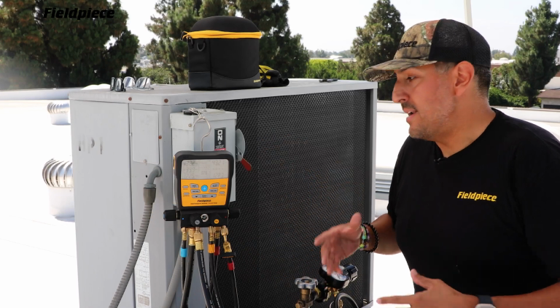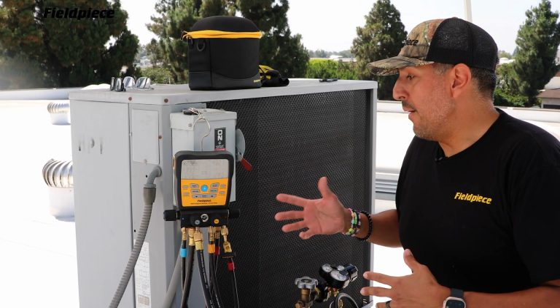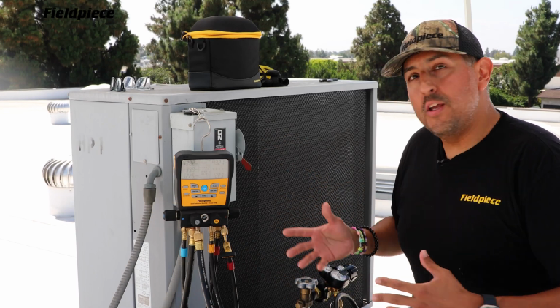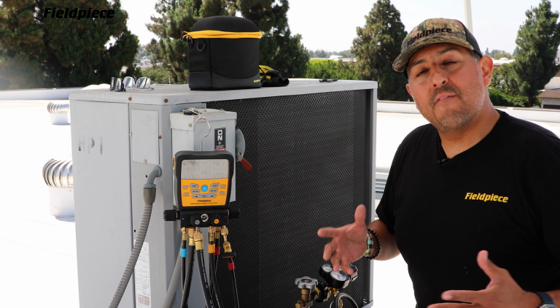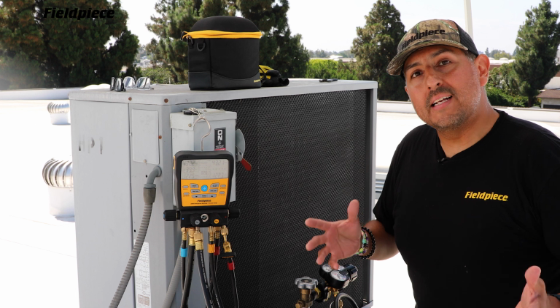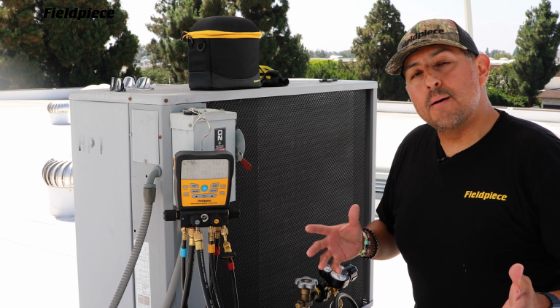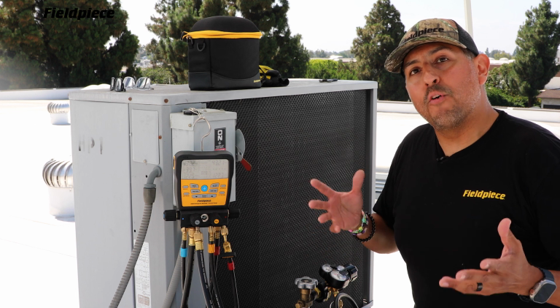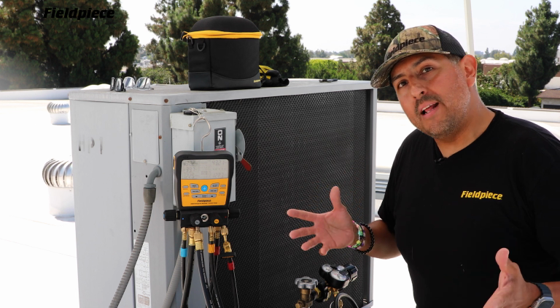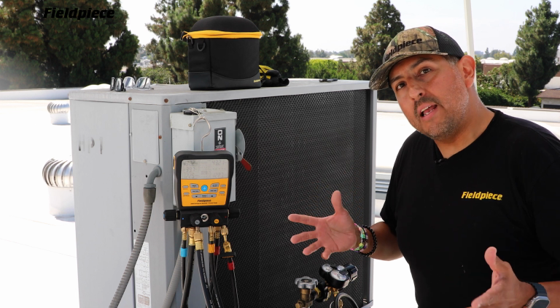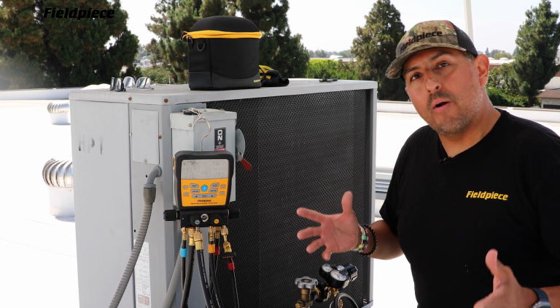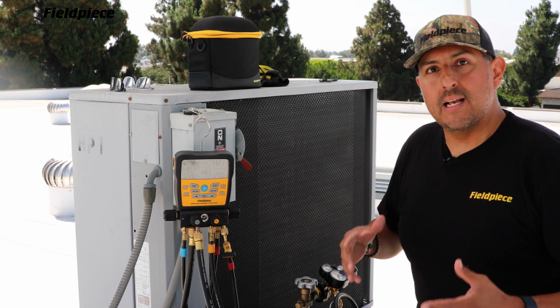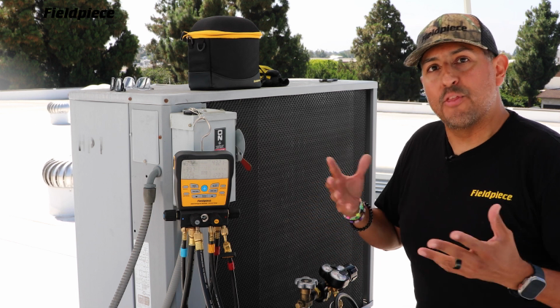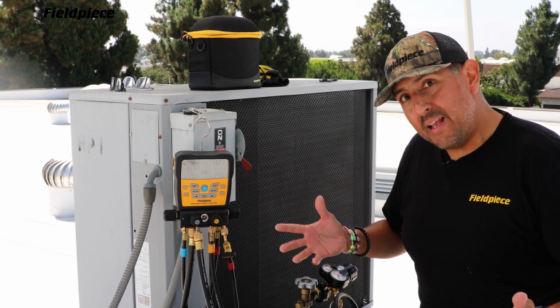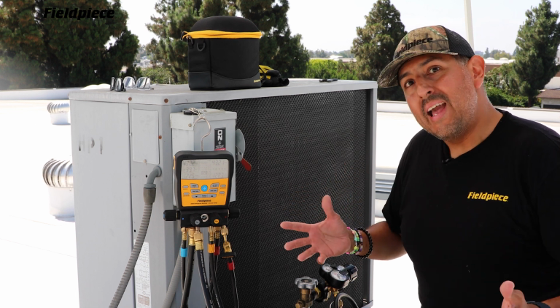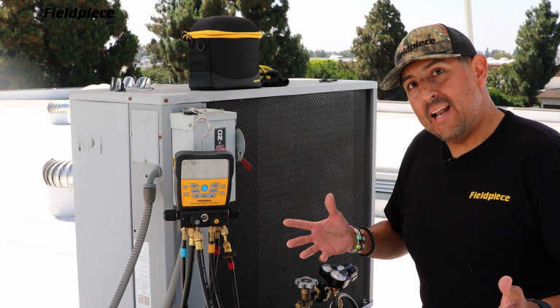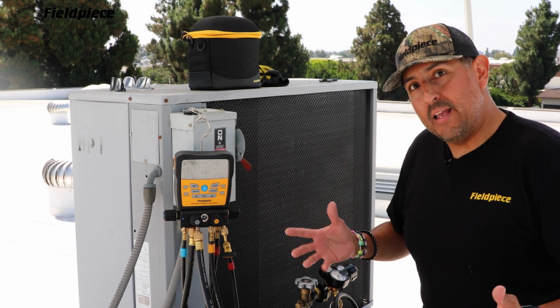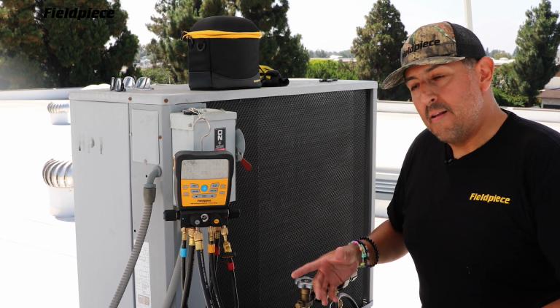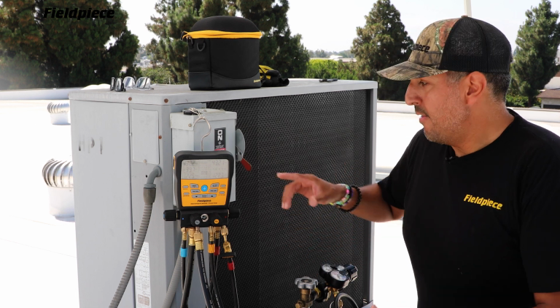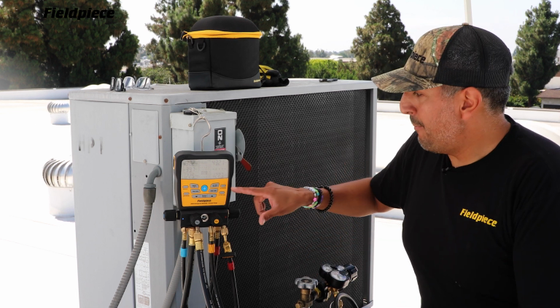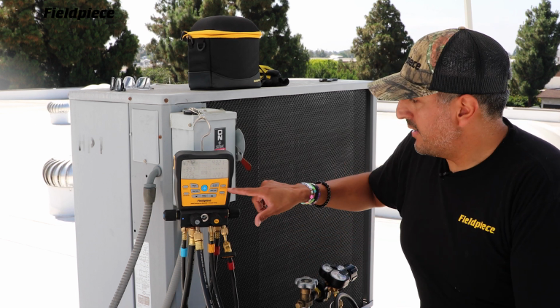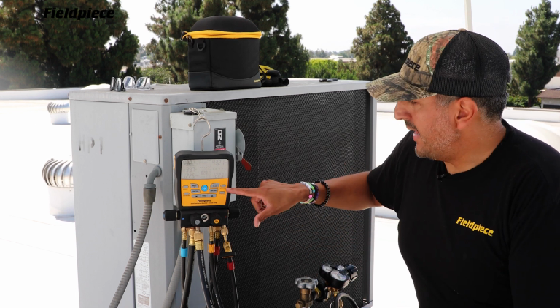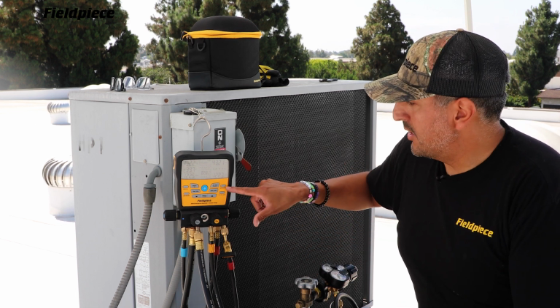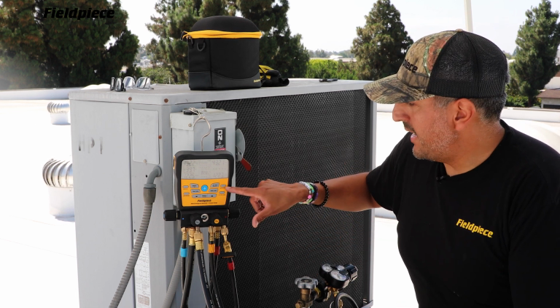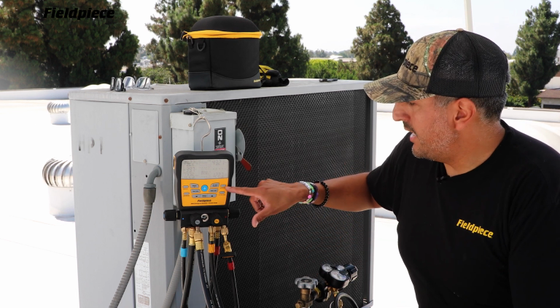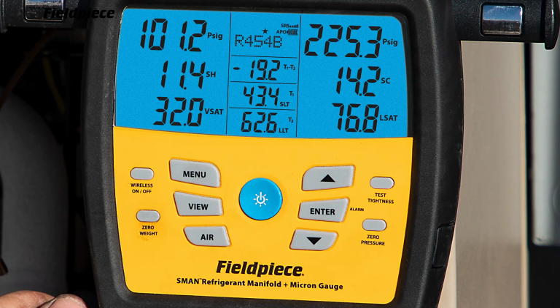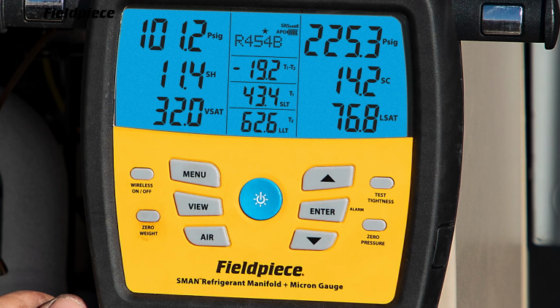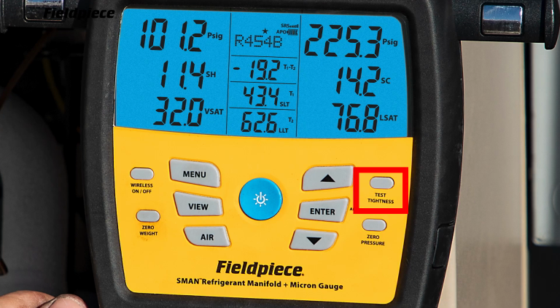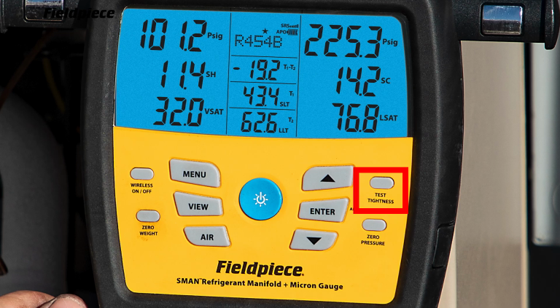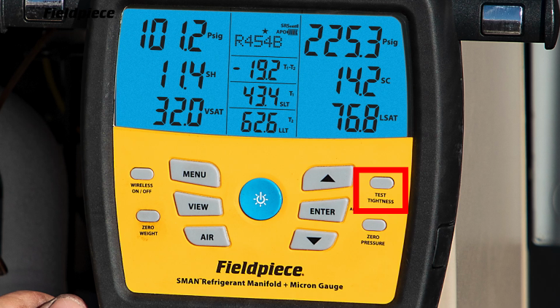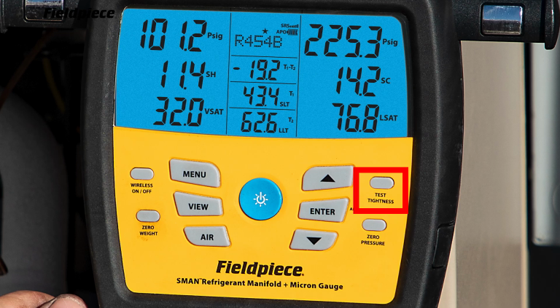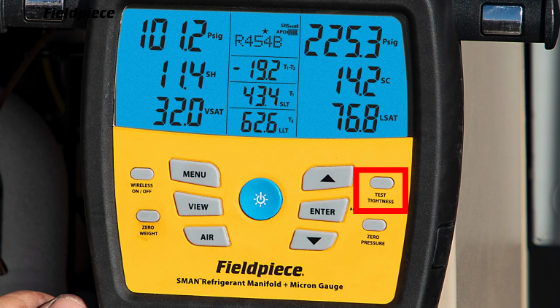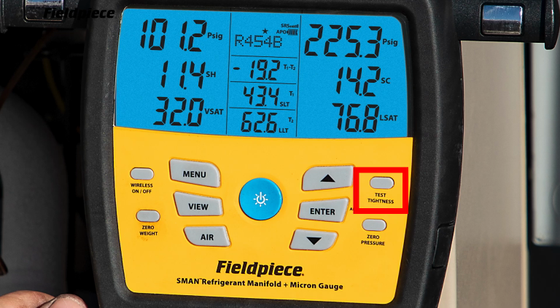Now if you have an SM480V or SM380V, that button is located here to the right and it's labeled tightness test.